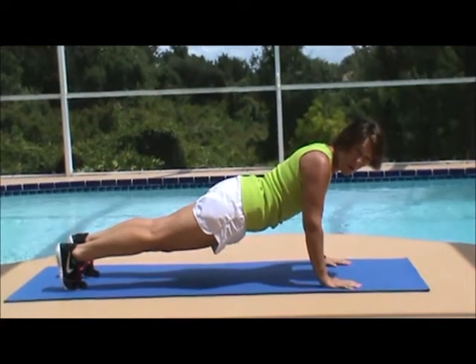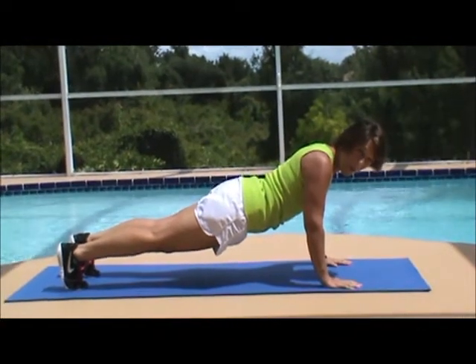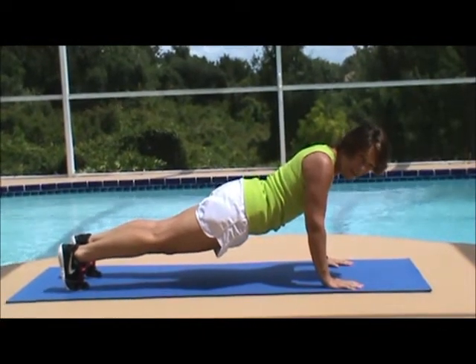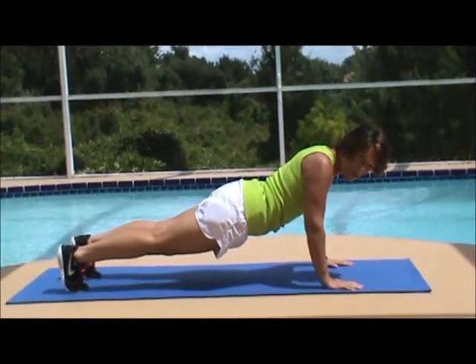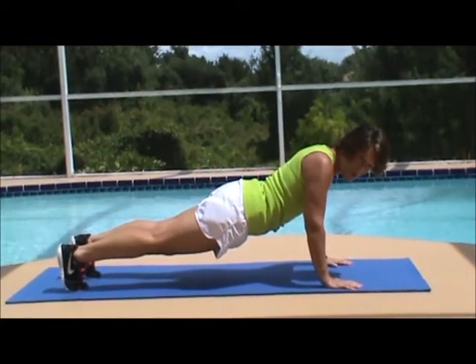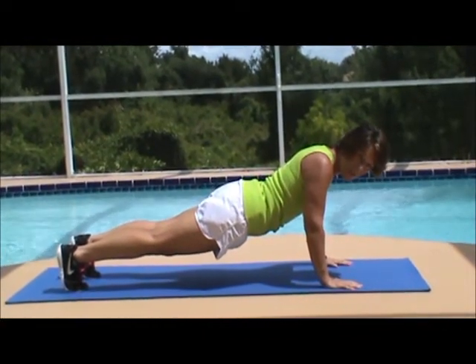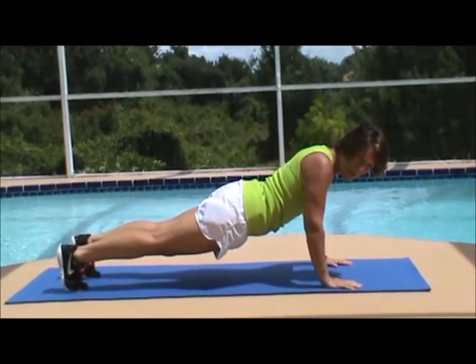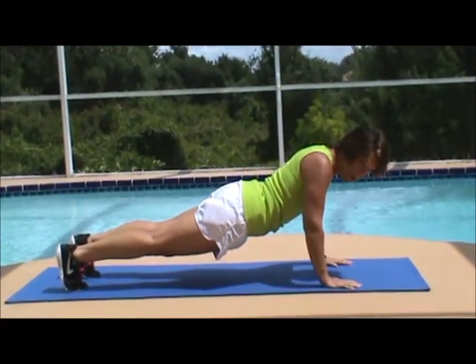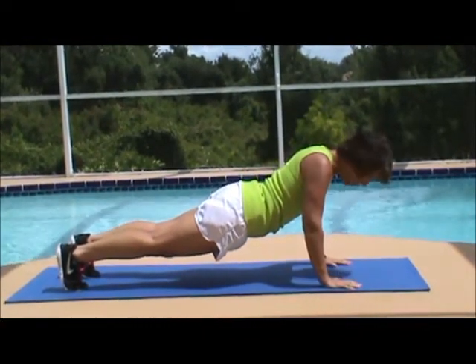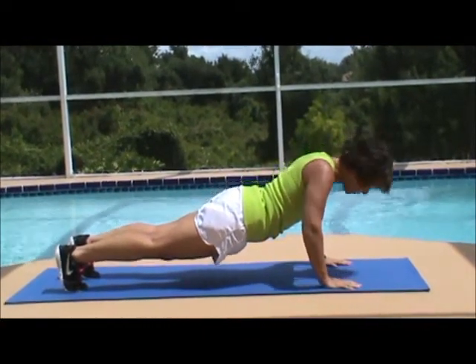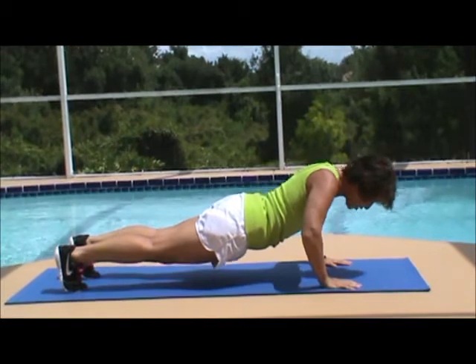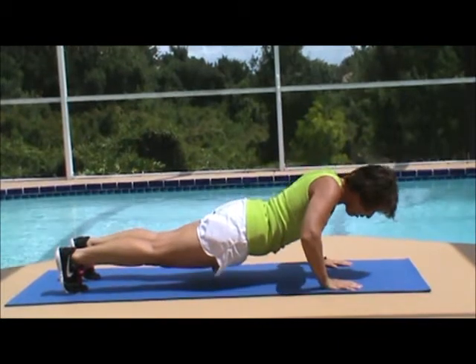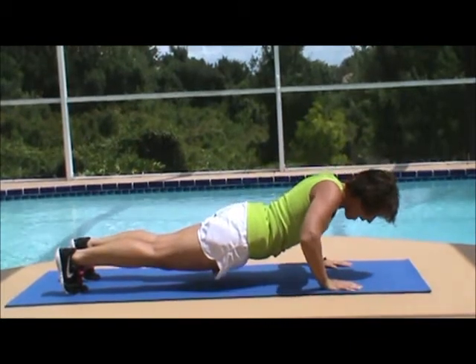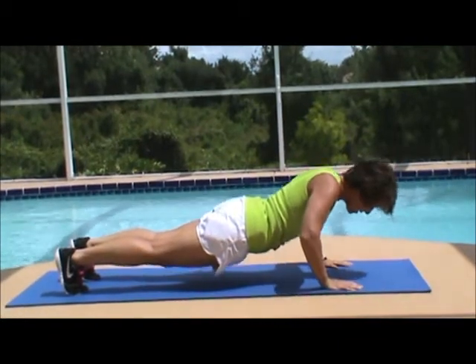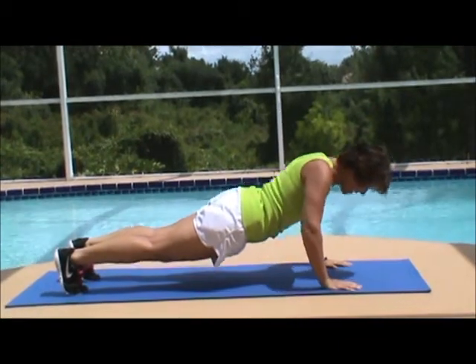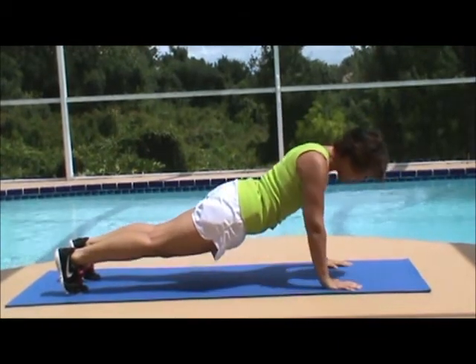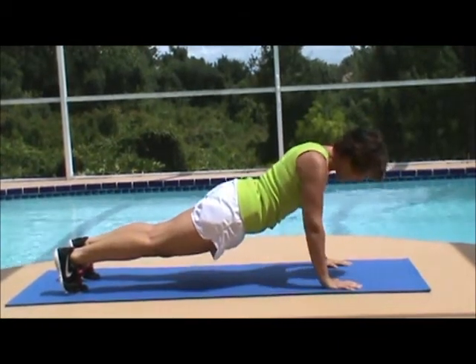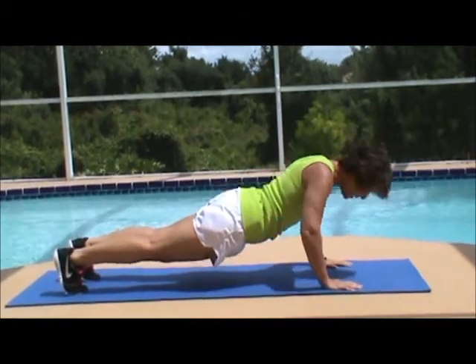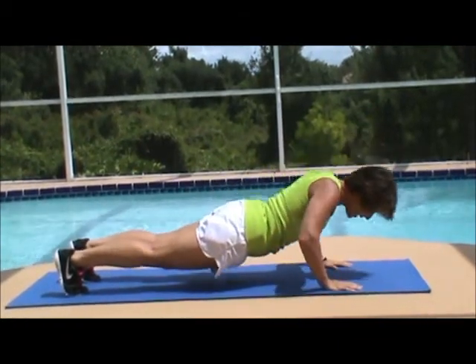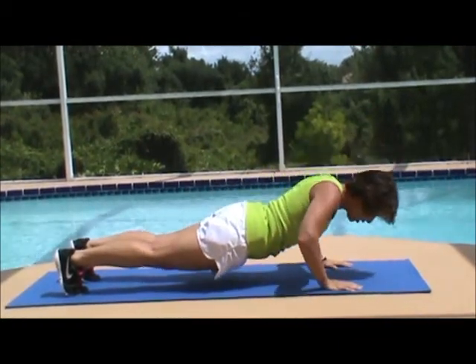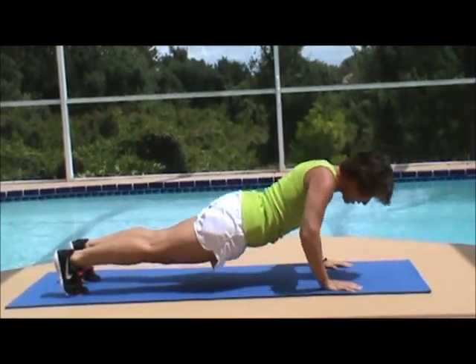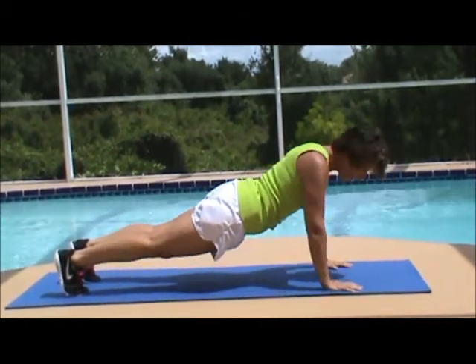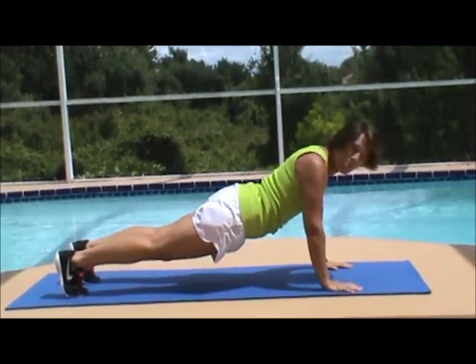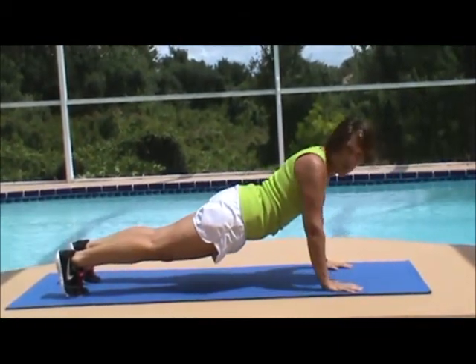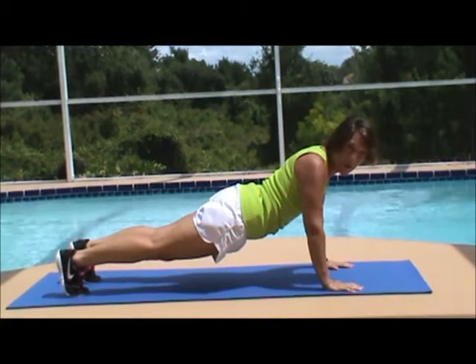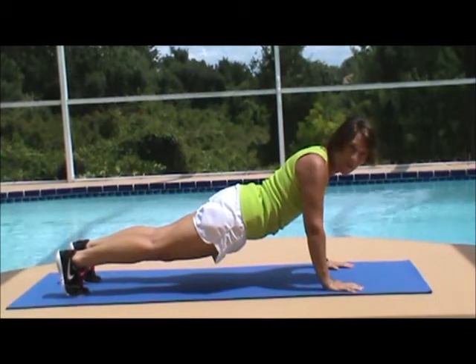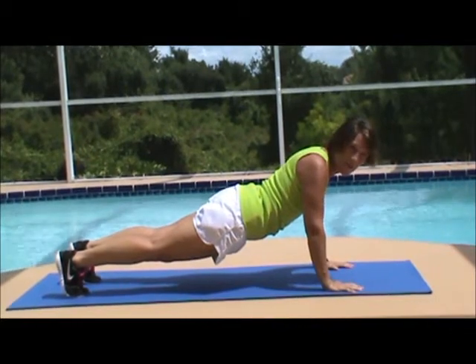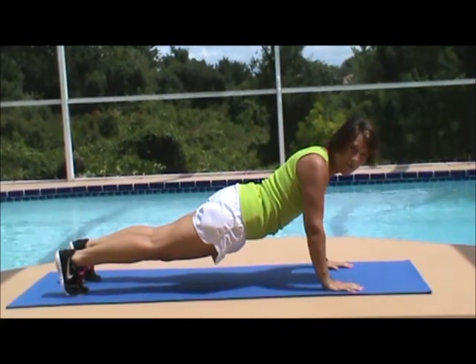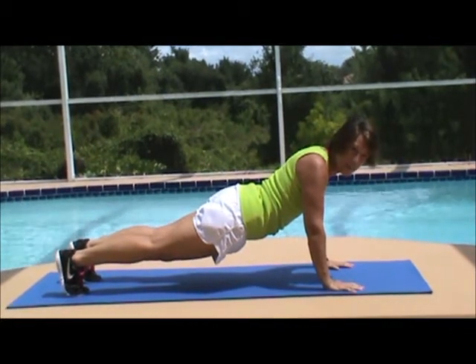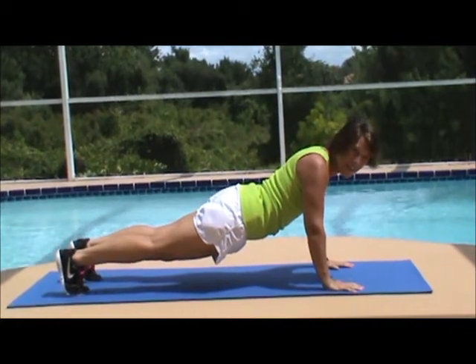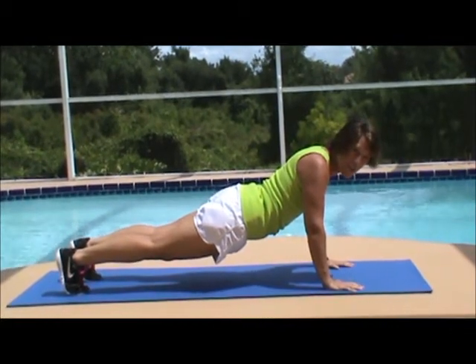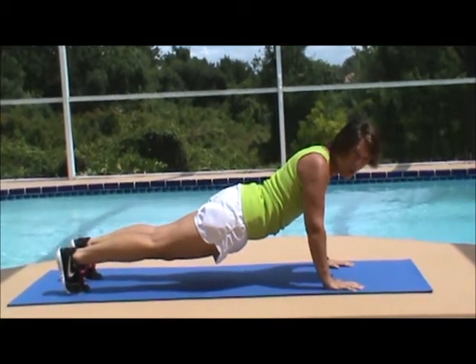From here your motion is coming from your elbow. You will flex your elbow out and then push back up, moving your body weight fluidly and slowly.